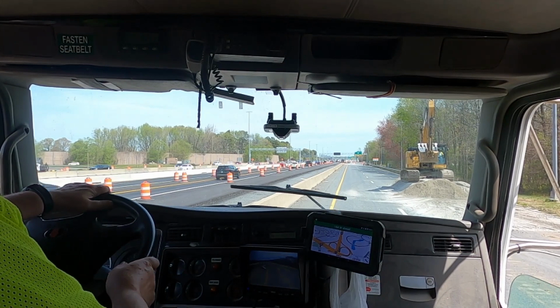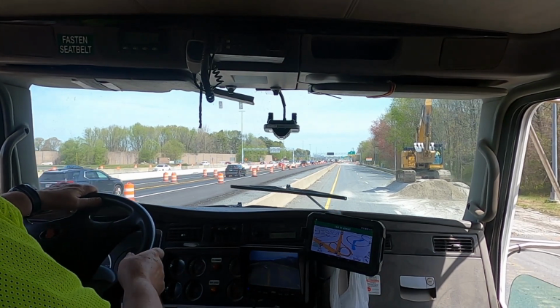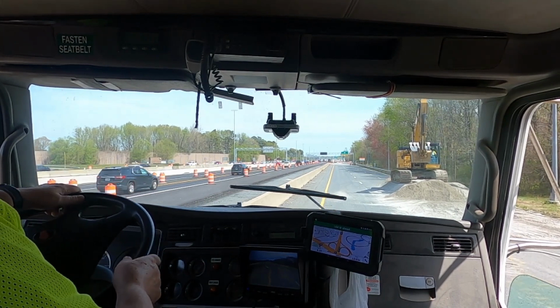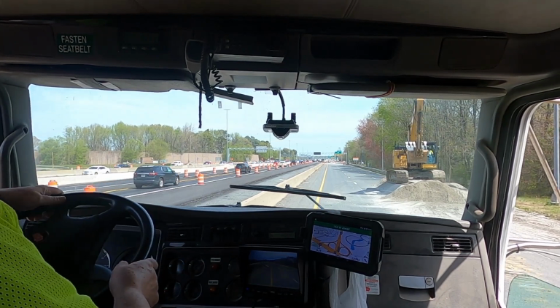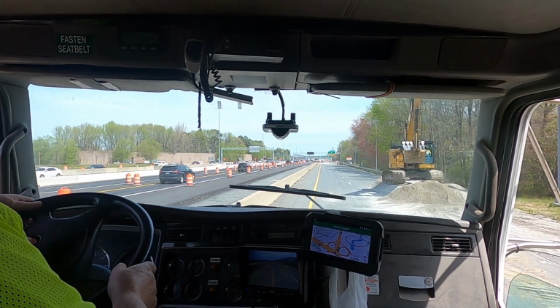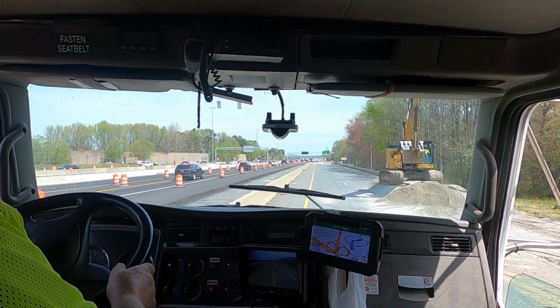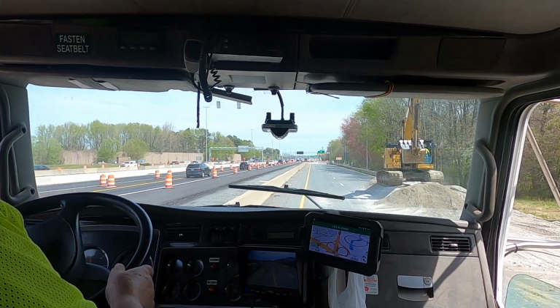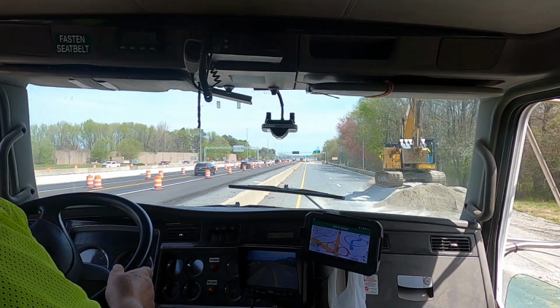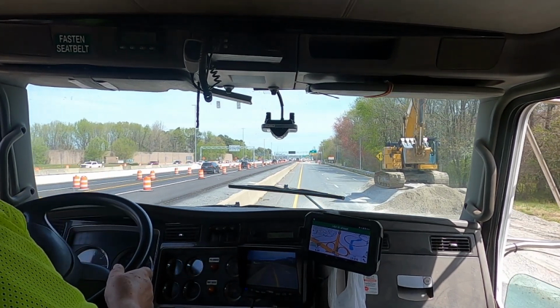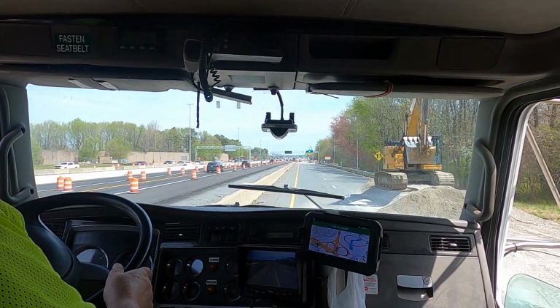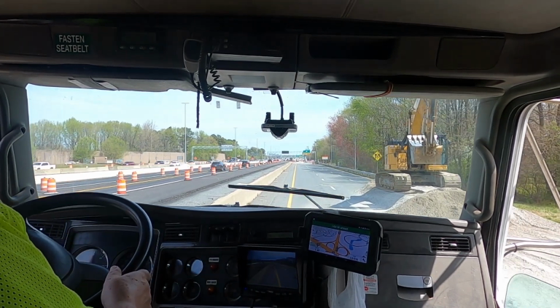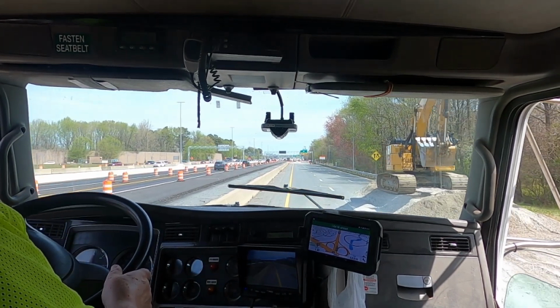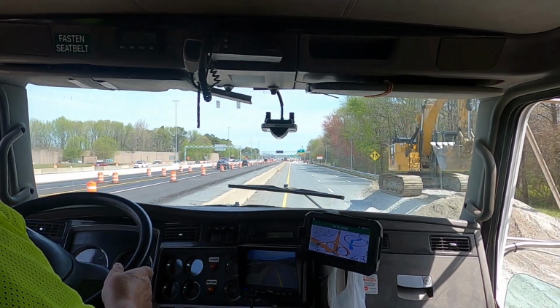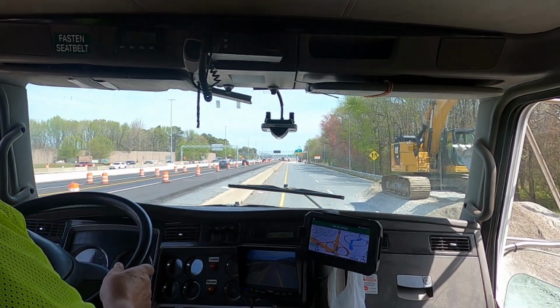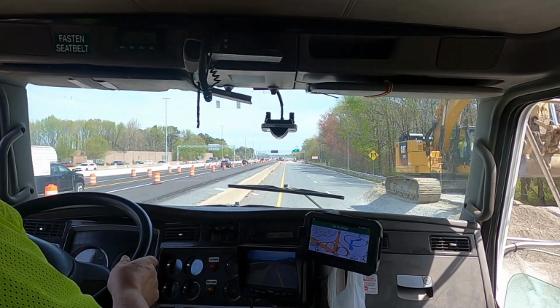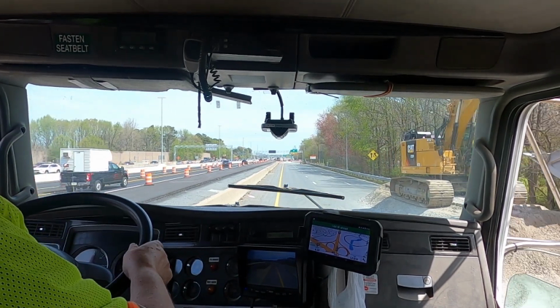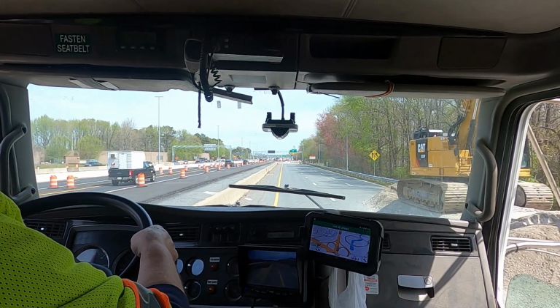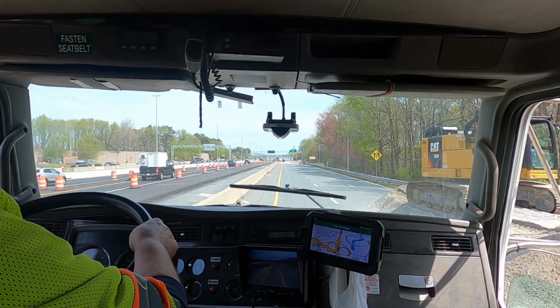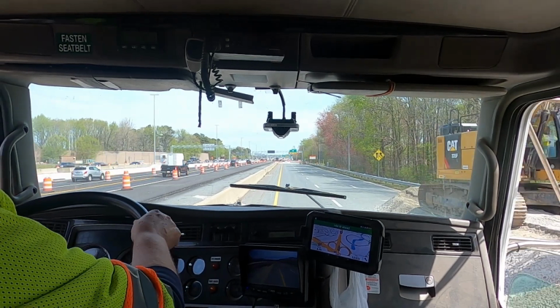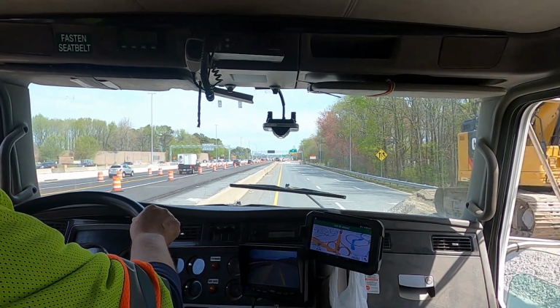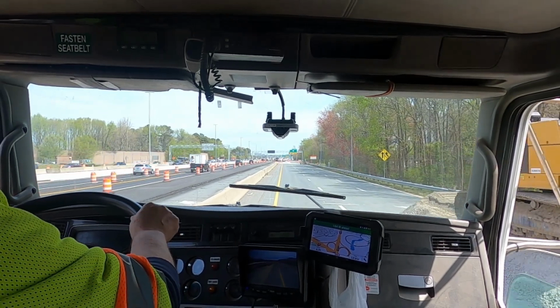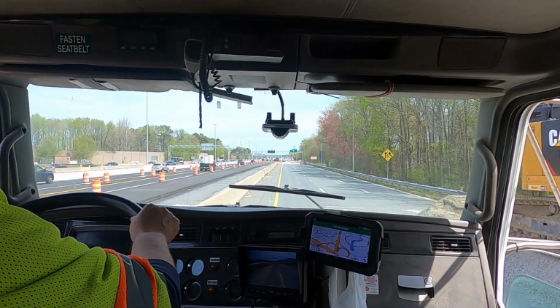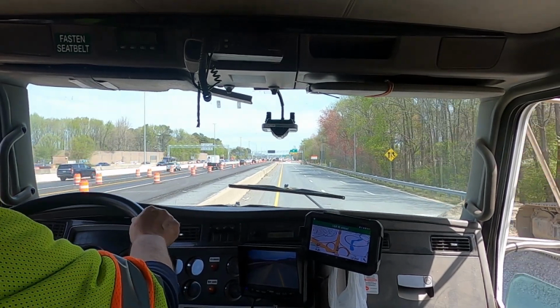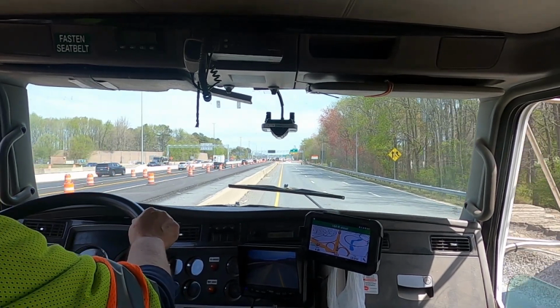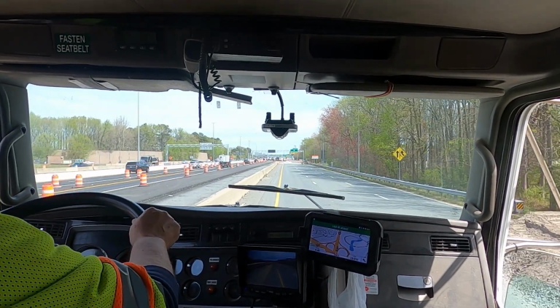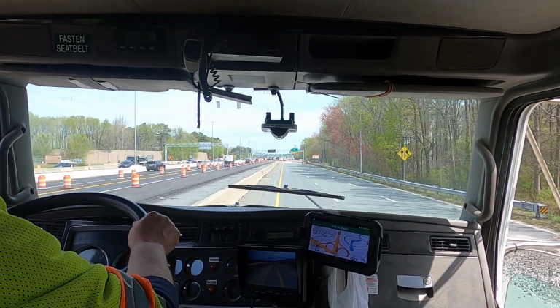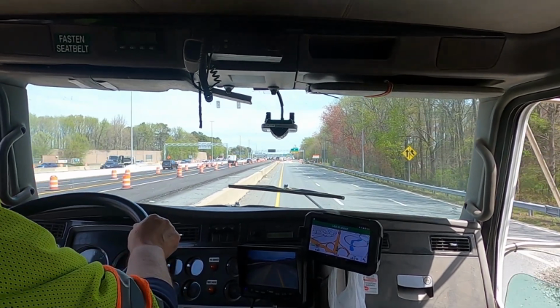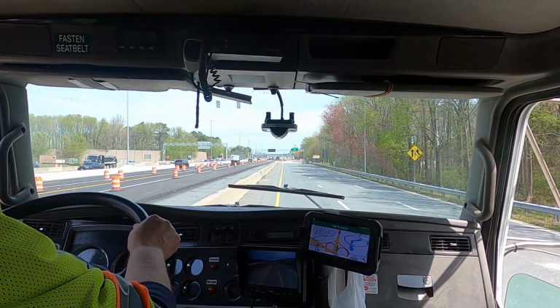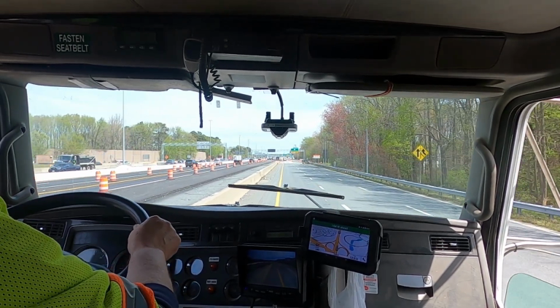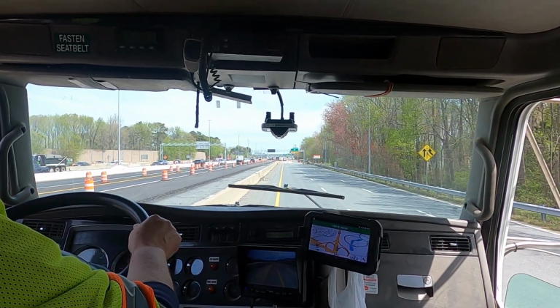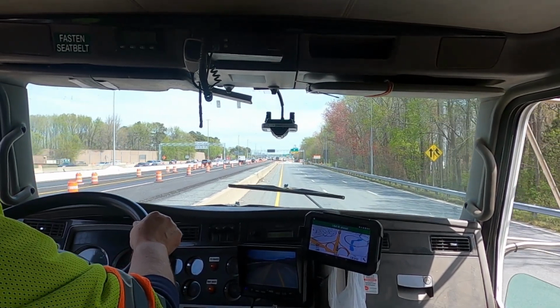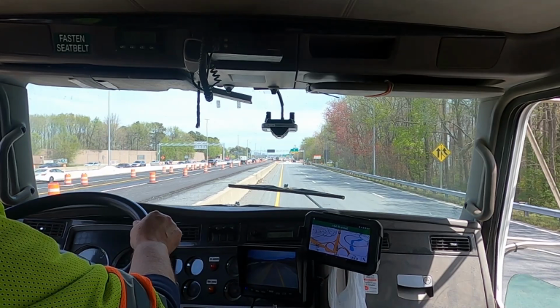I'm driving a quad, which is a large dump truck but it's our smaller one — and good thing, because I couldn't make this turn I'm about to do in a quint.